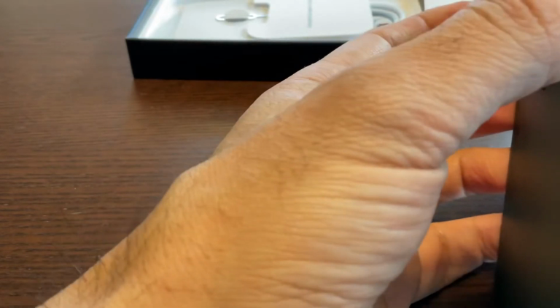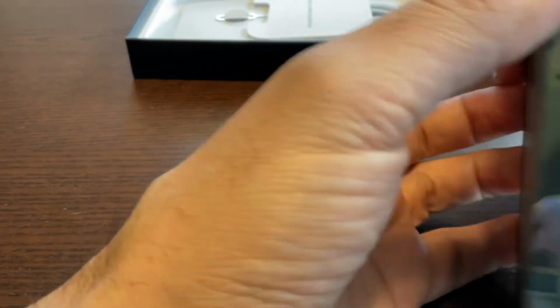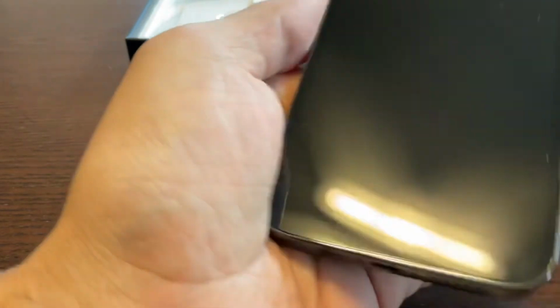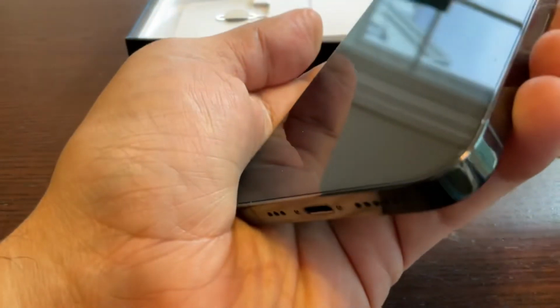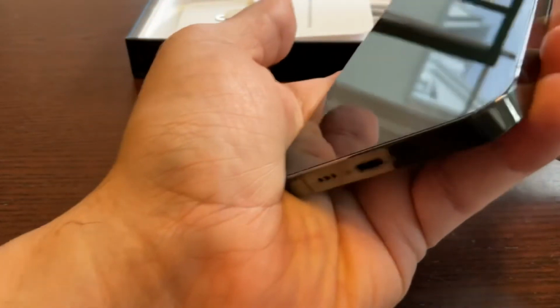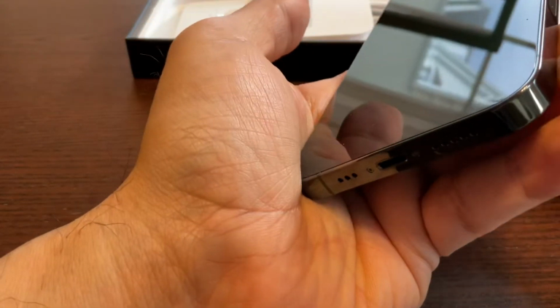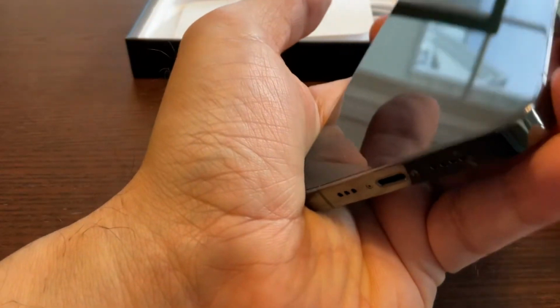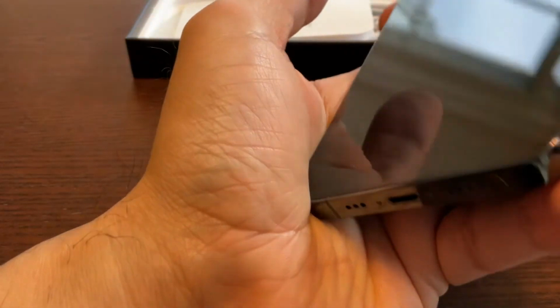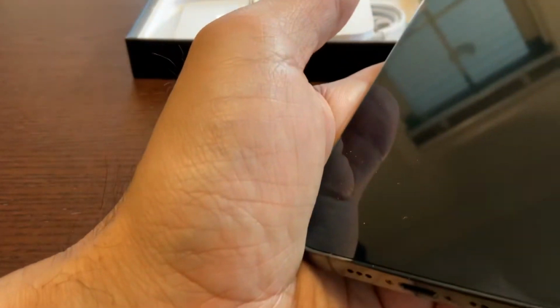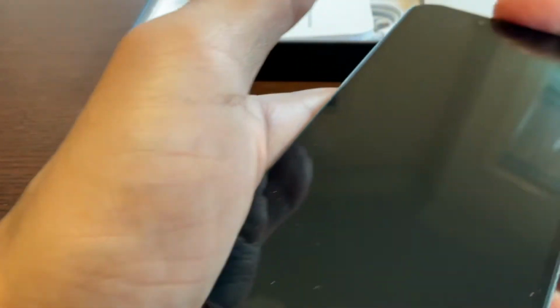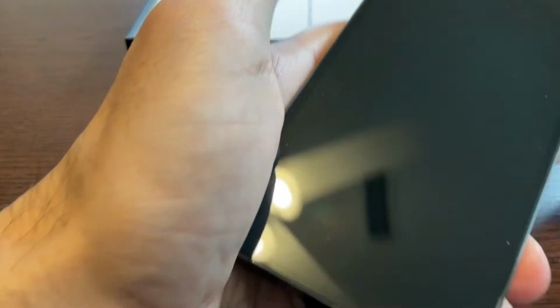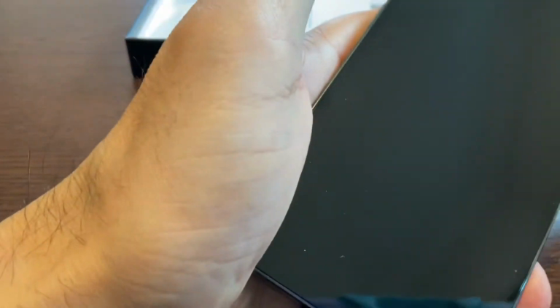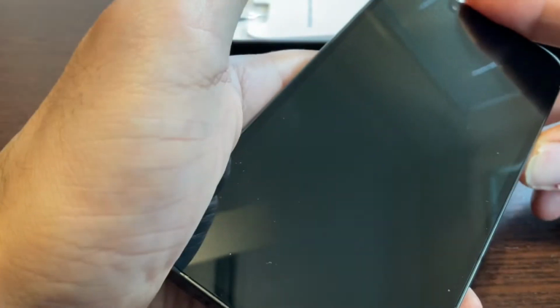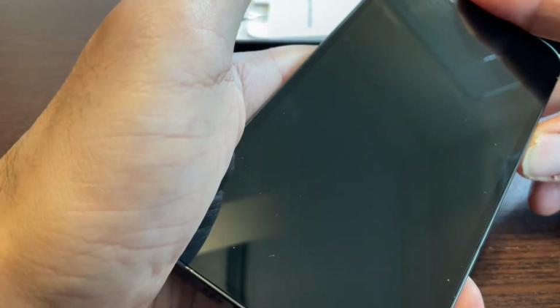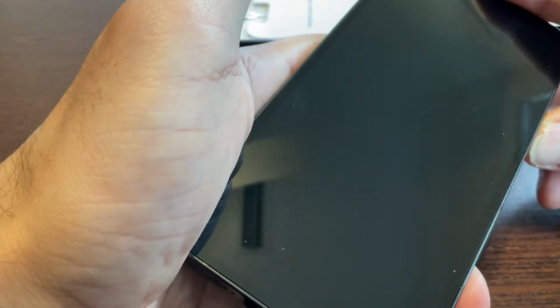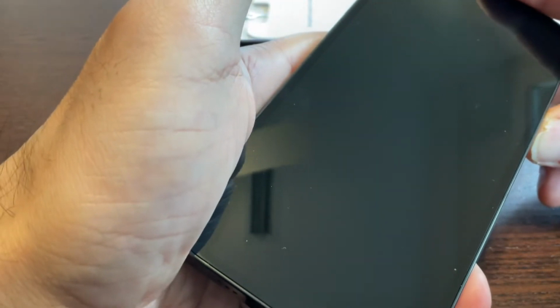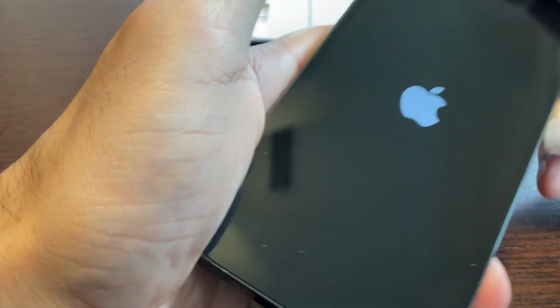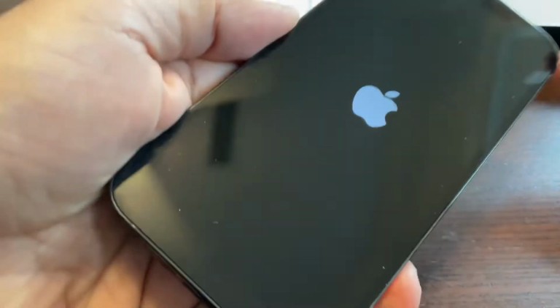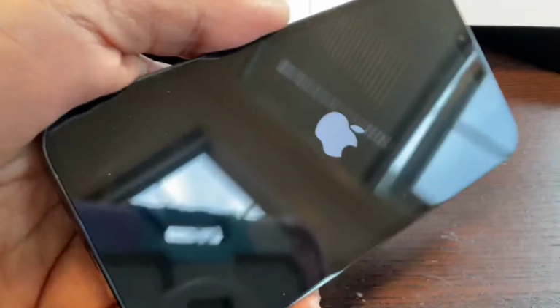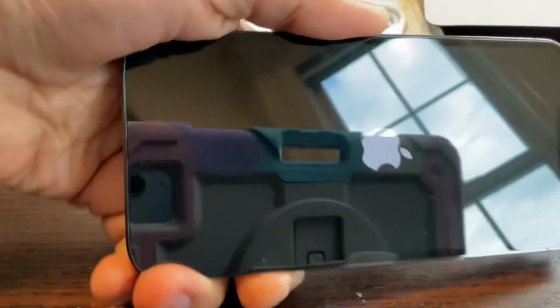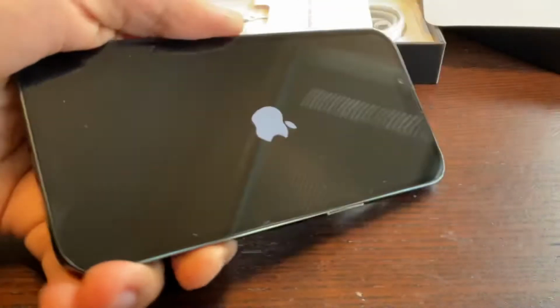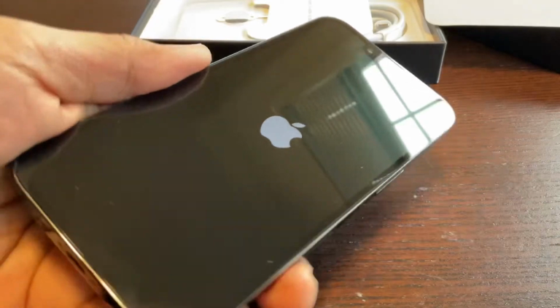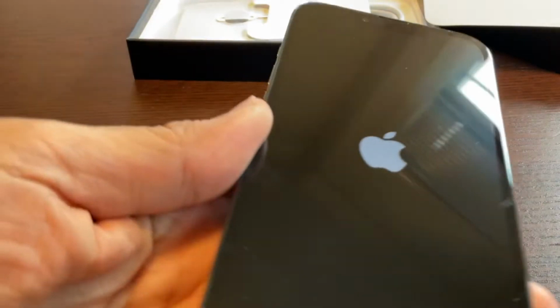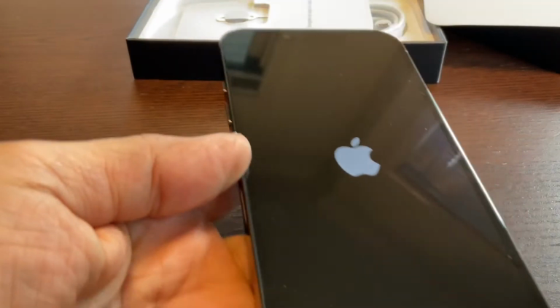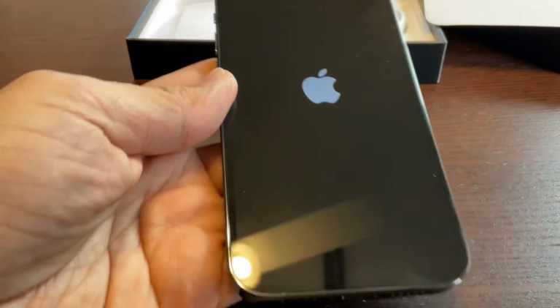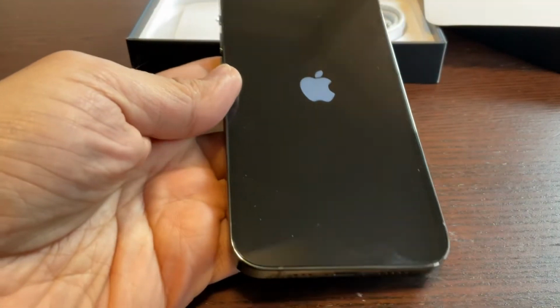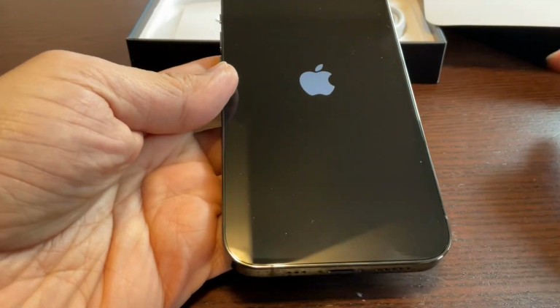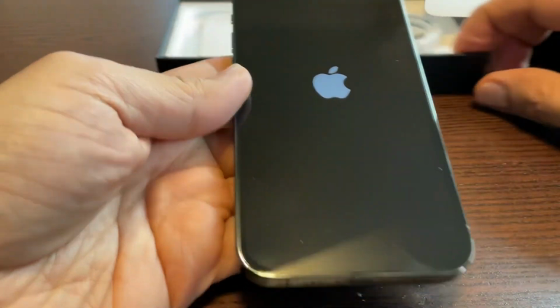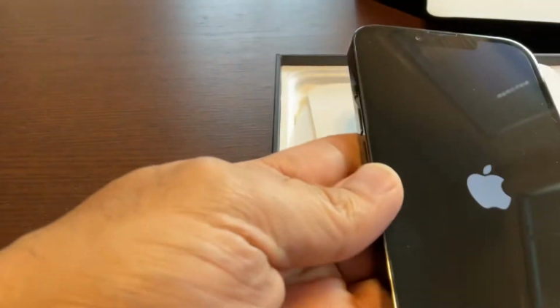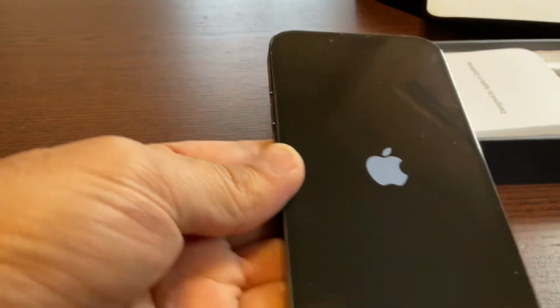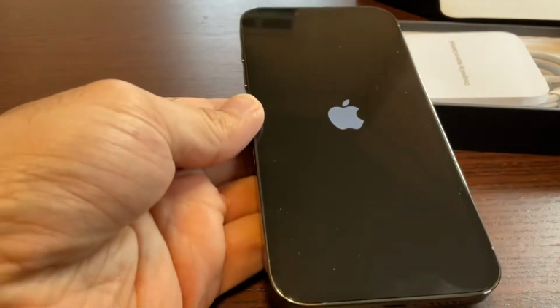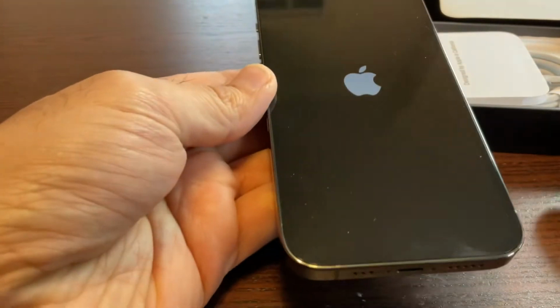Now let's switch it on. How do I switch it on? Okay, I'm switching it on for the first time. Here you go — my phone is on!